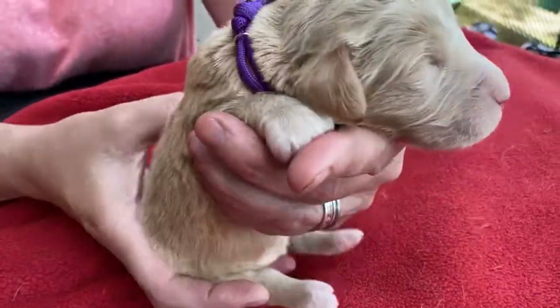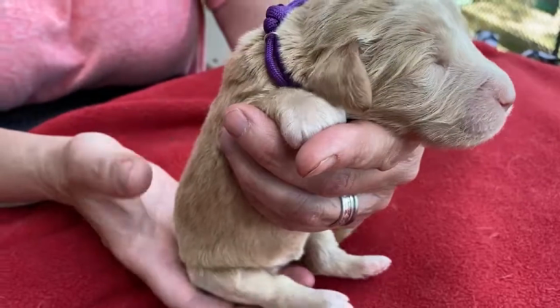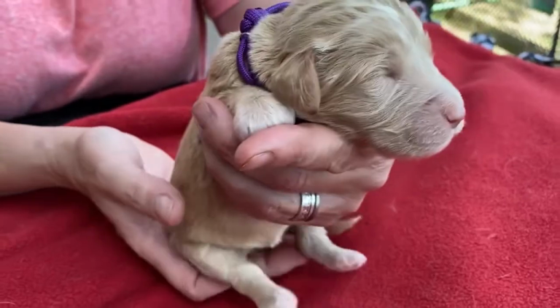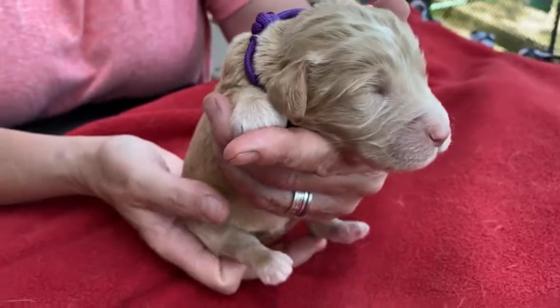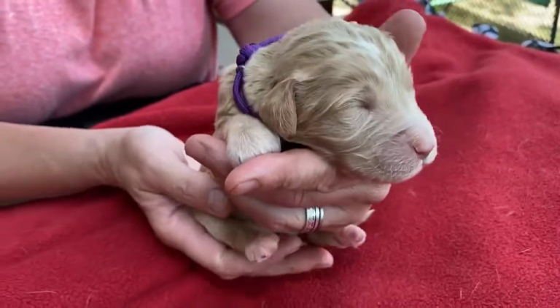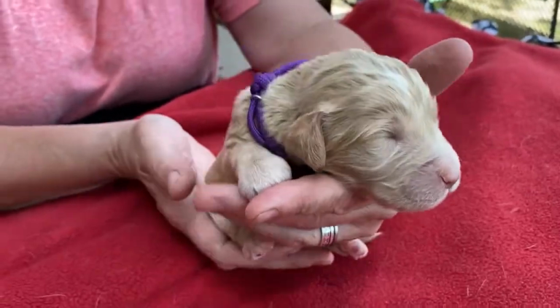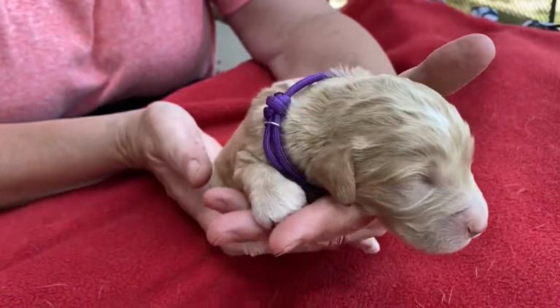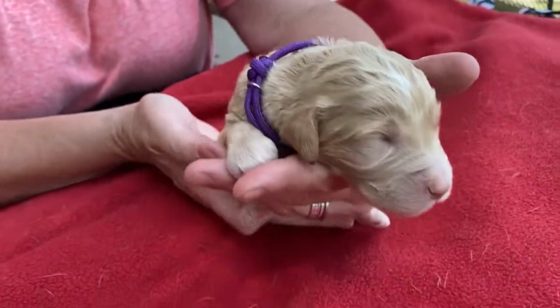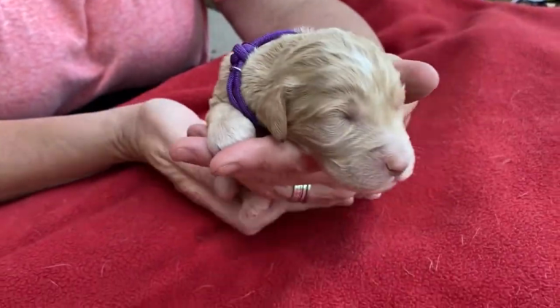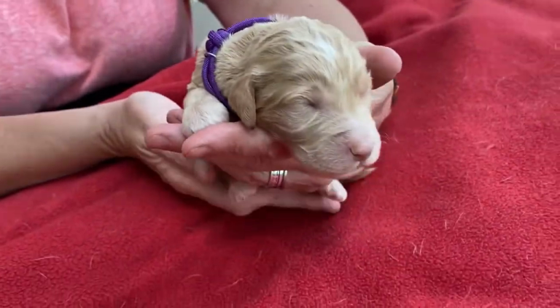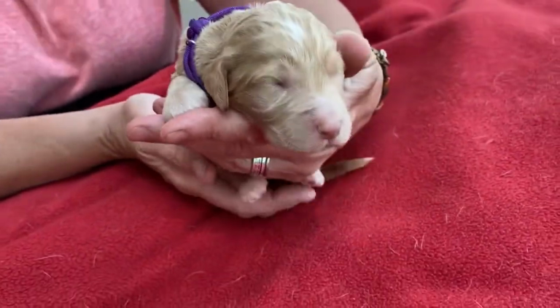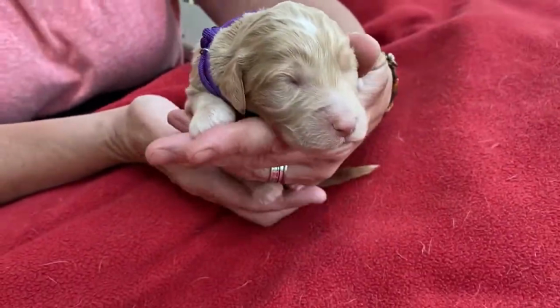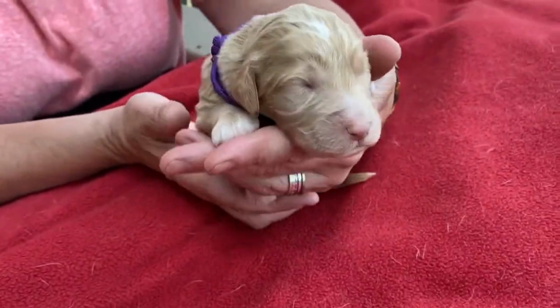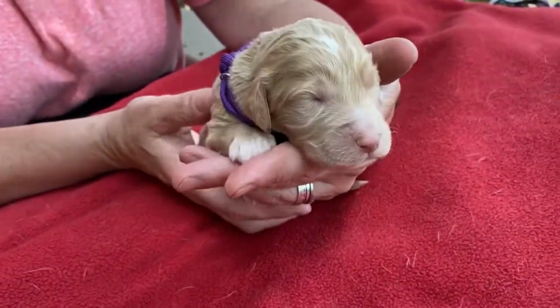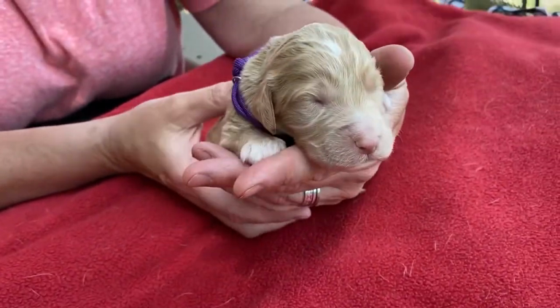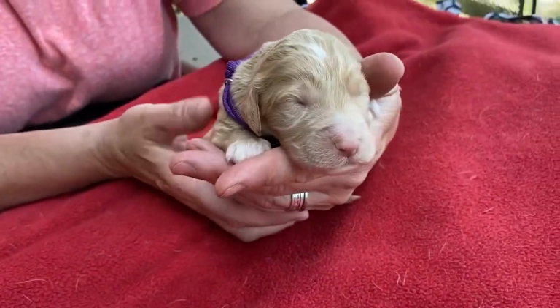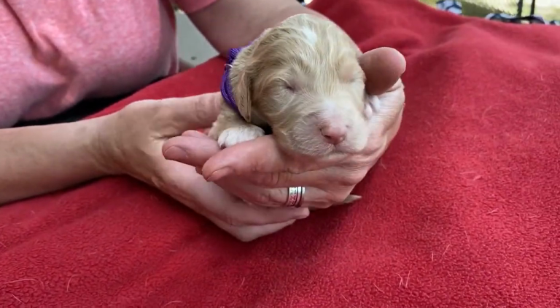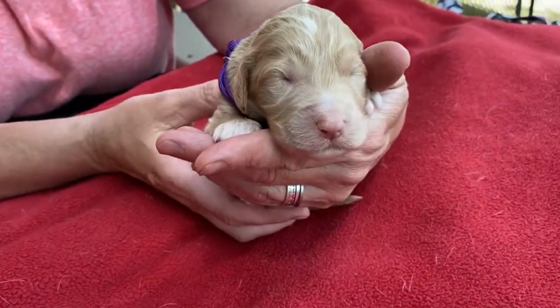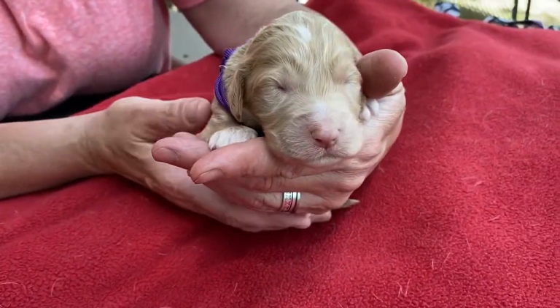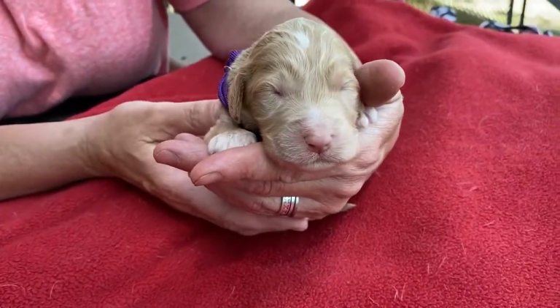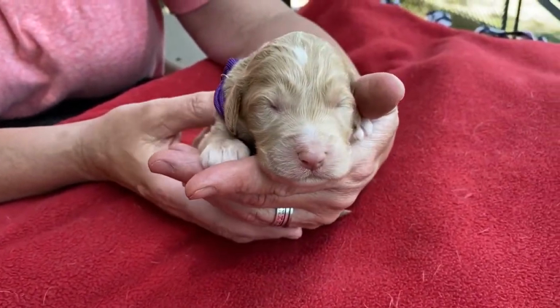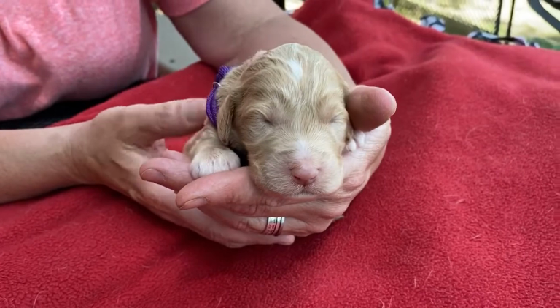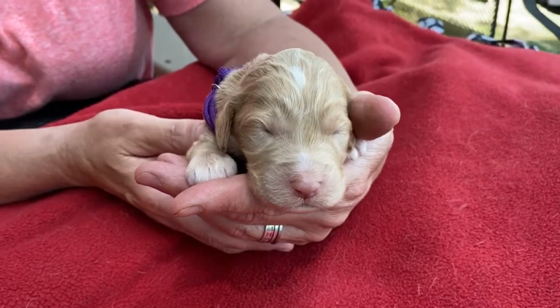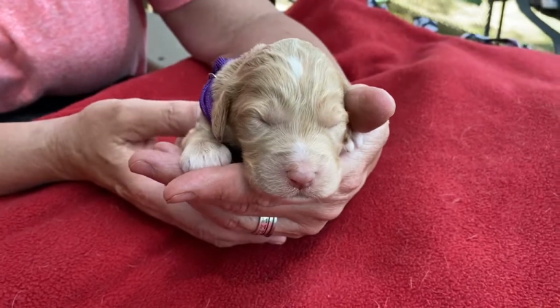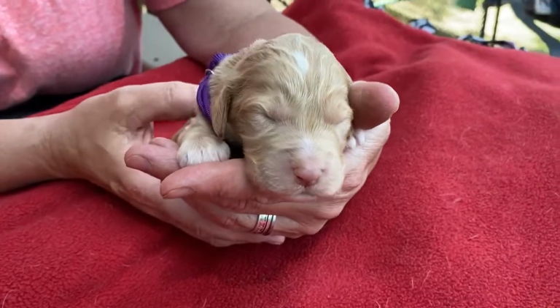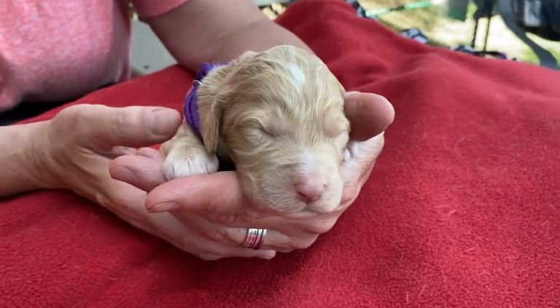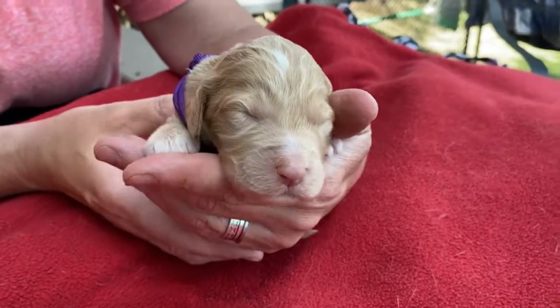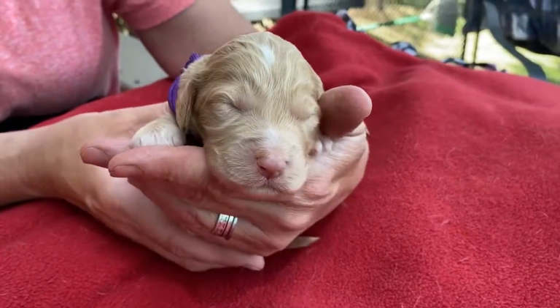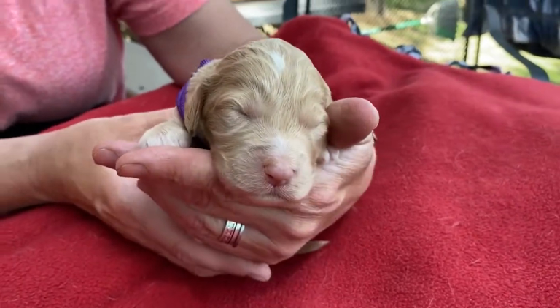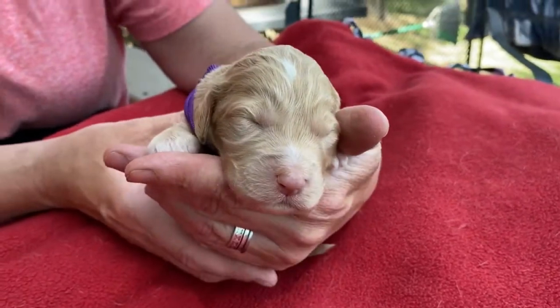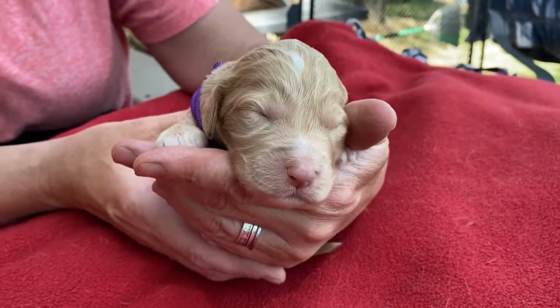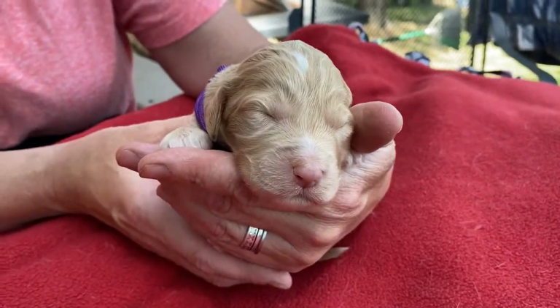She's gonna be kind of mid-sized. She's not the smallest in the litter, but she's pretty average for a girl. So this is little girl purple.